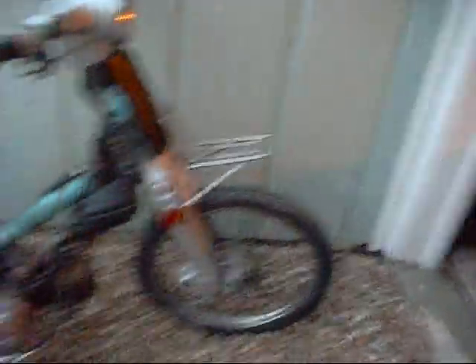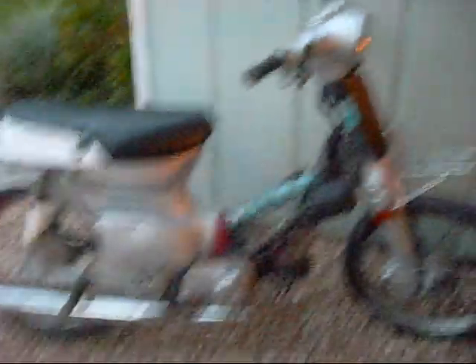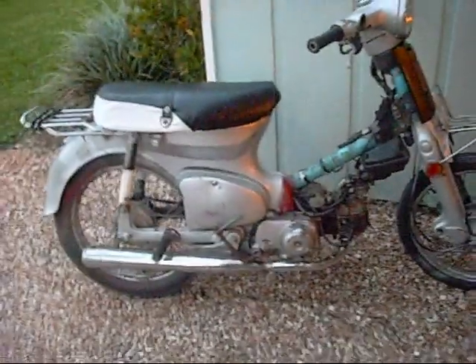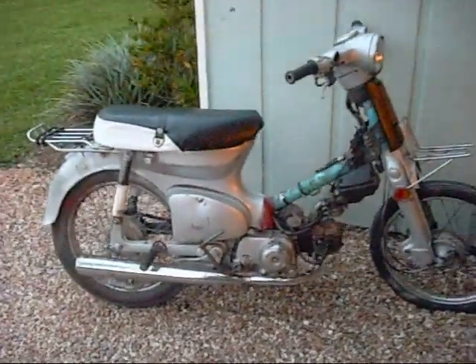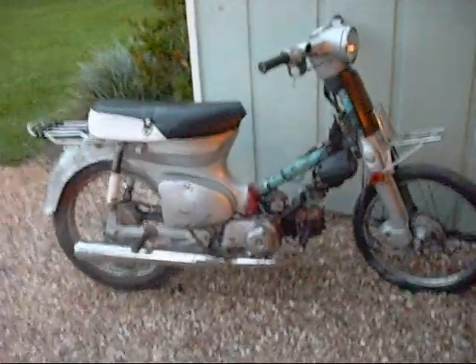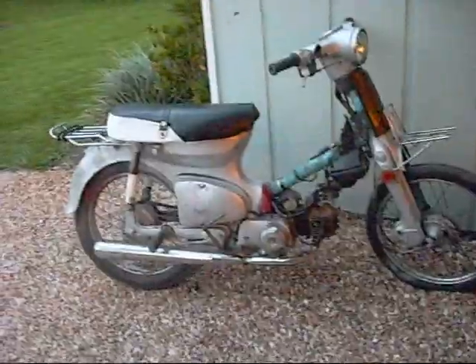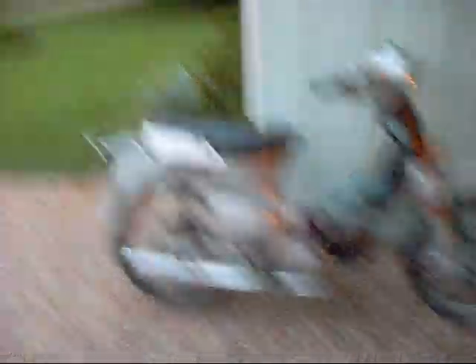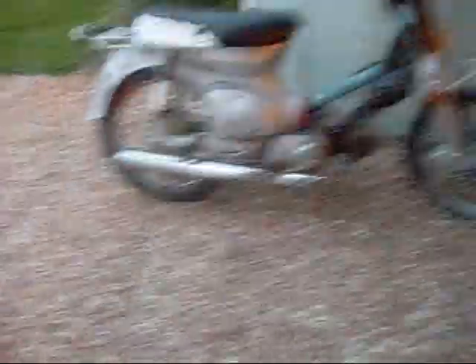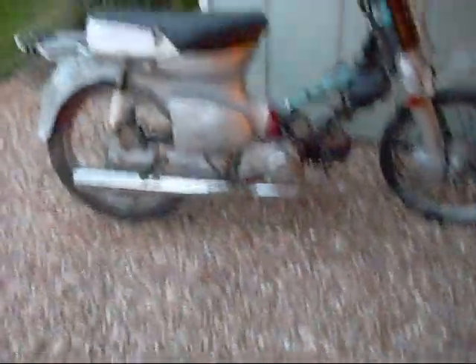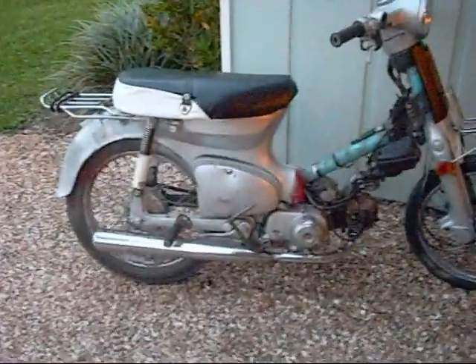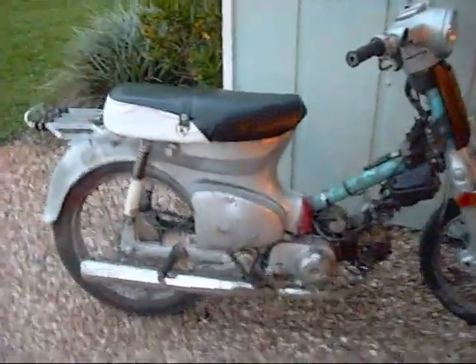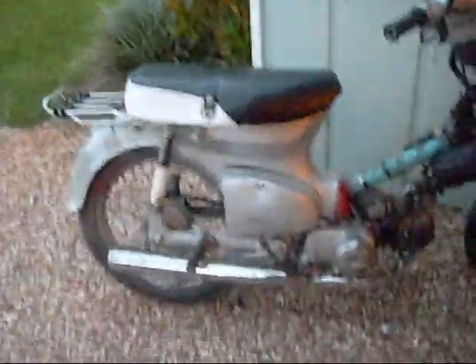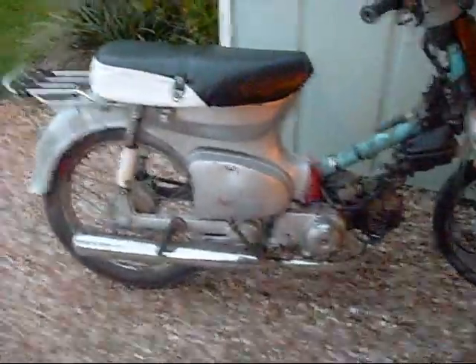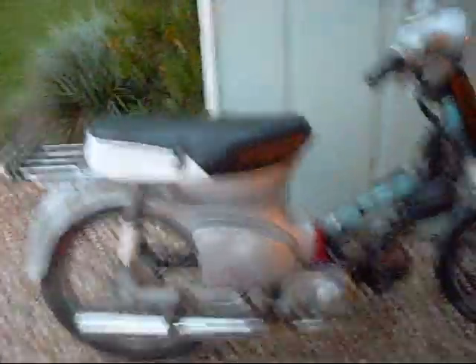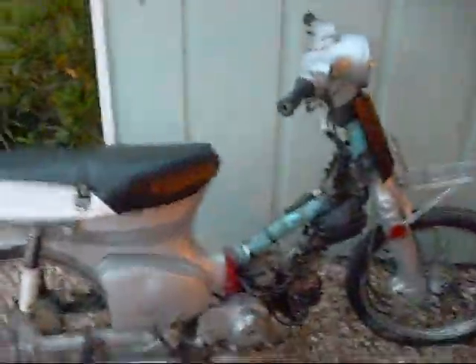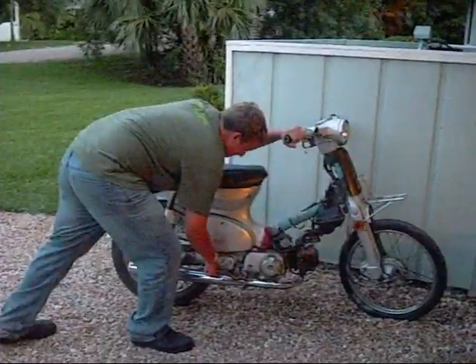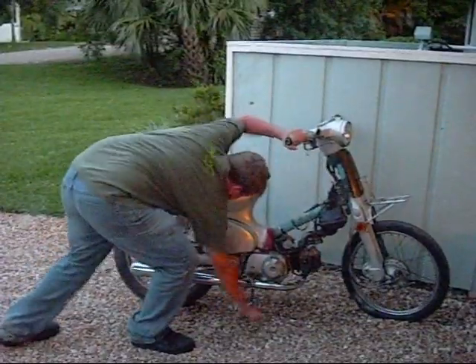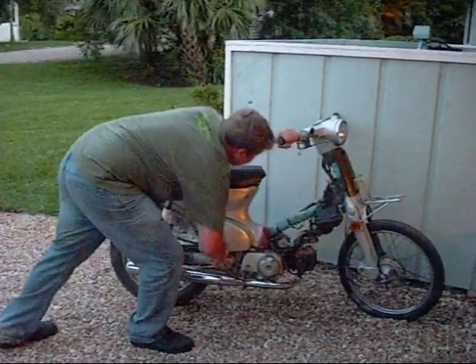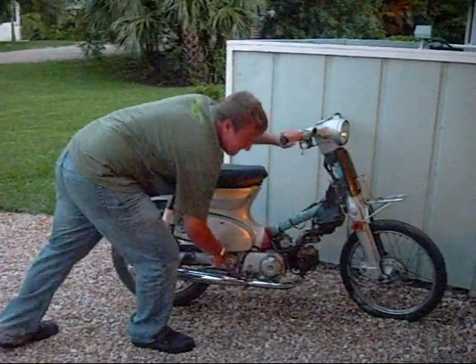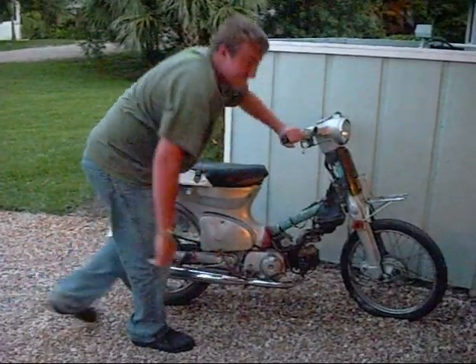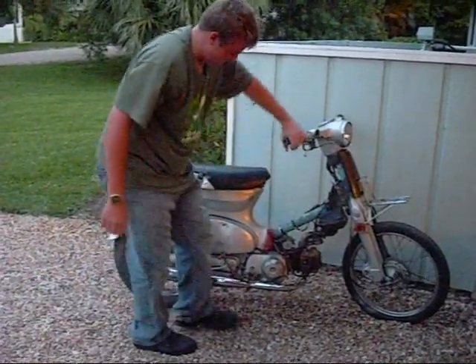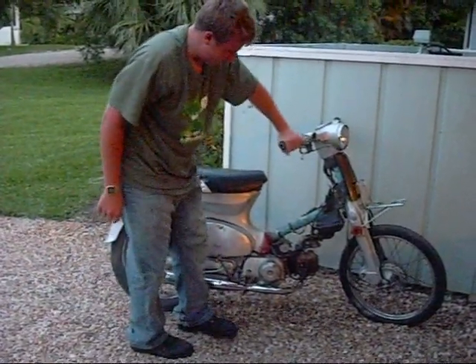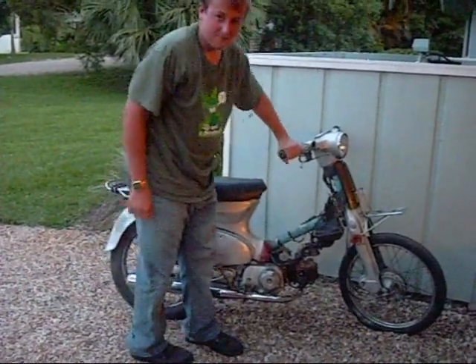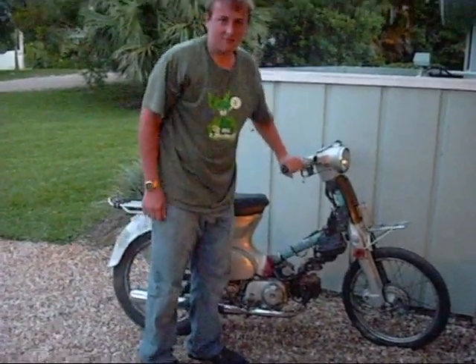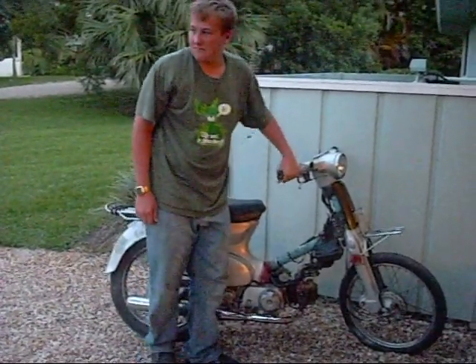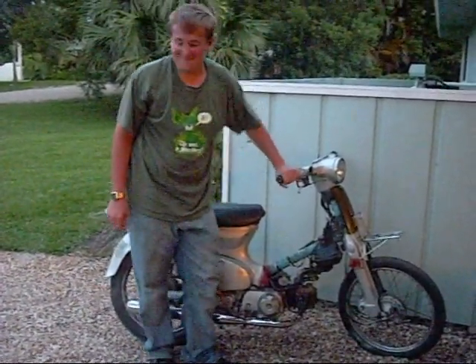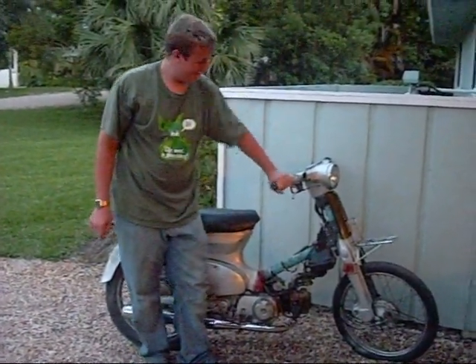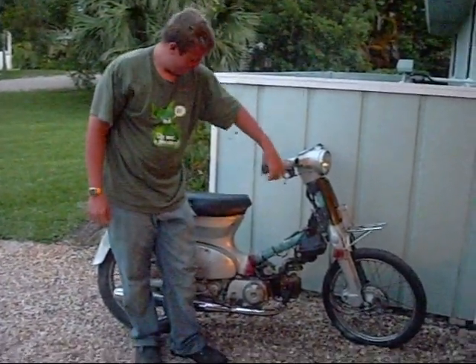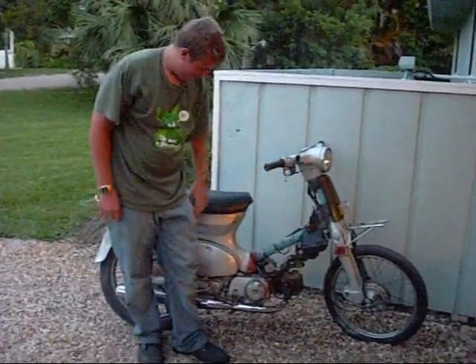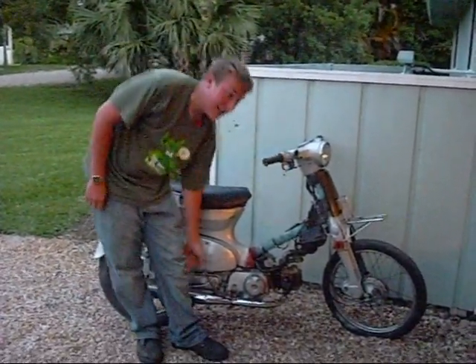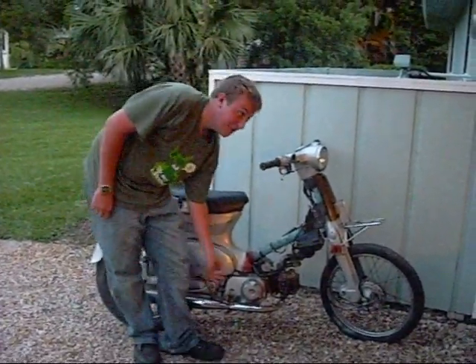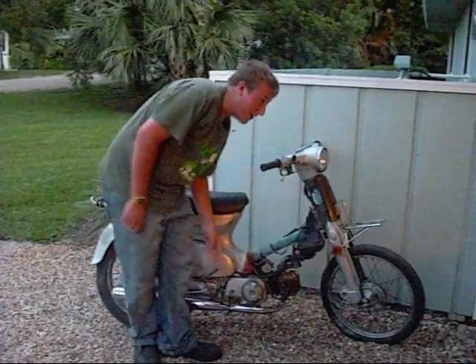And it looks just awesome. And I'm going to demonstrate how easy this thing is to start by hand-starting it. That's a real deal right there.